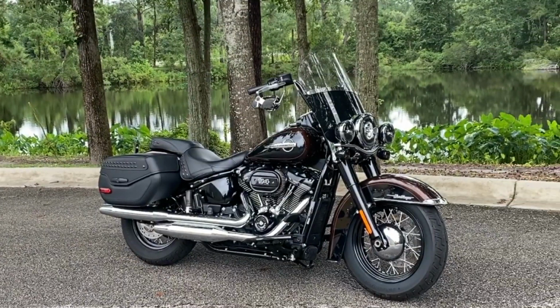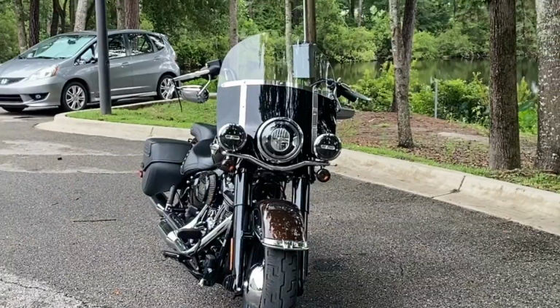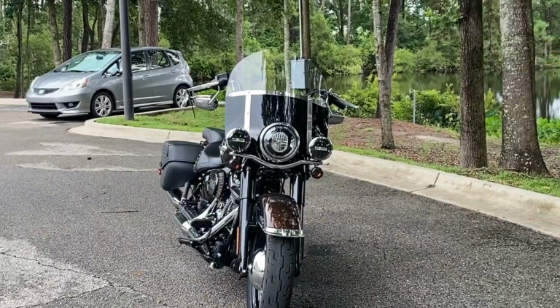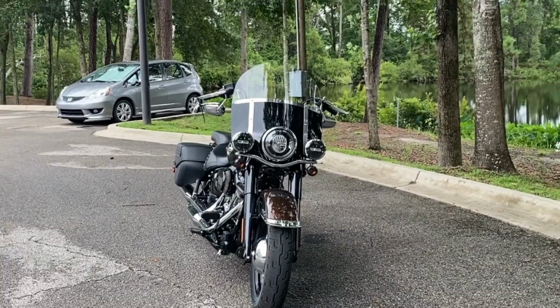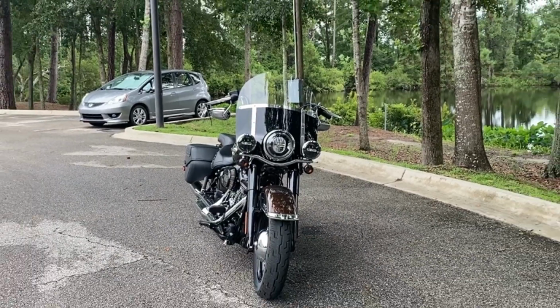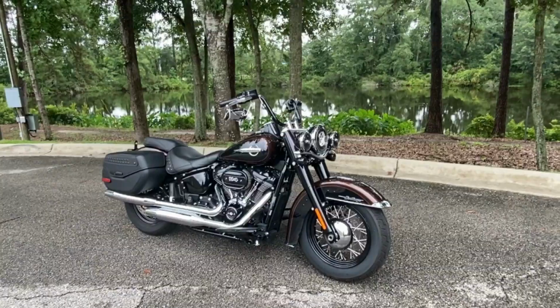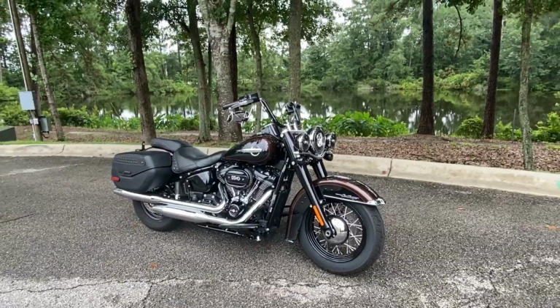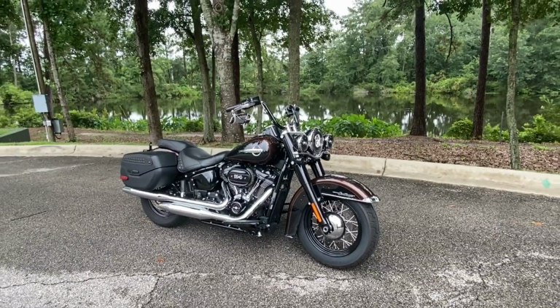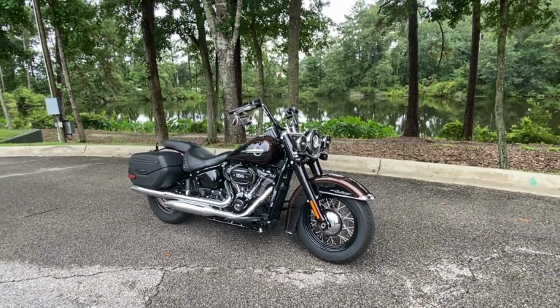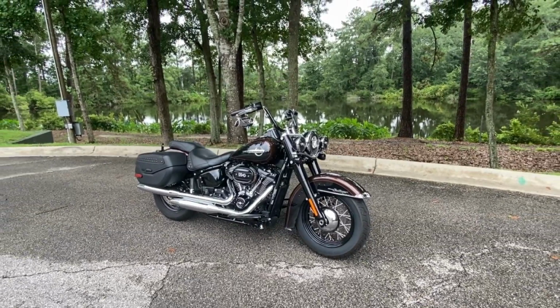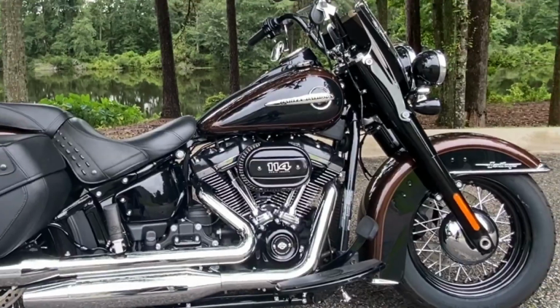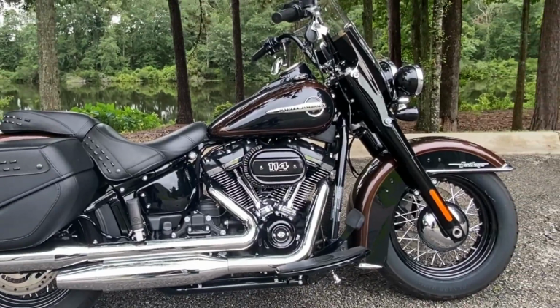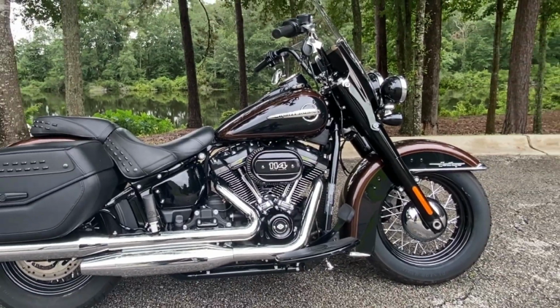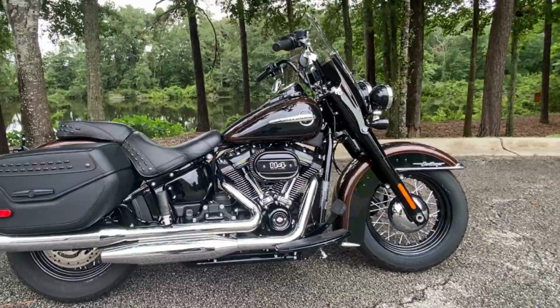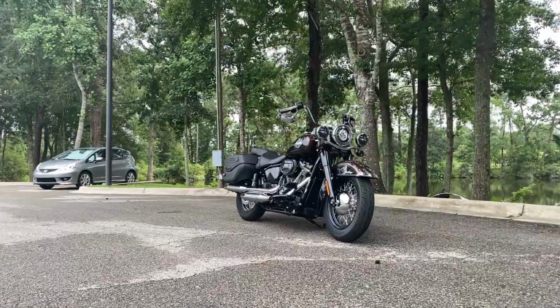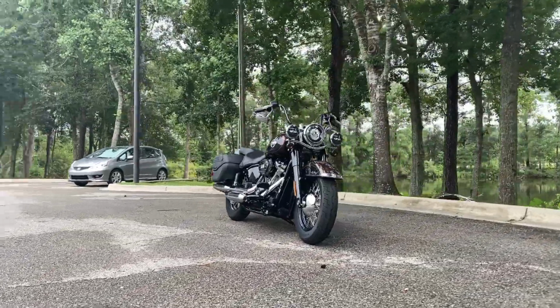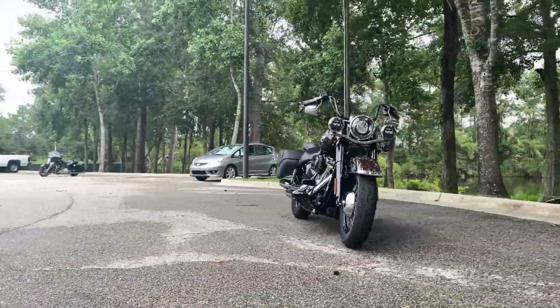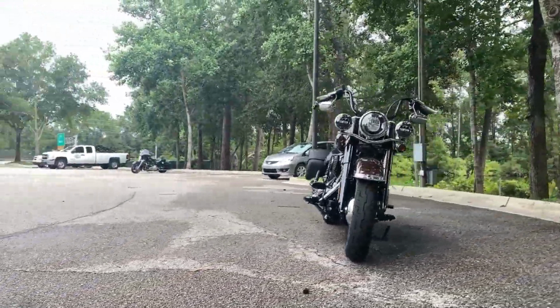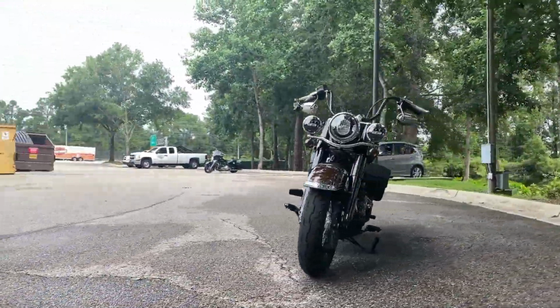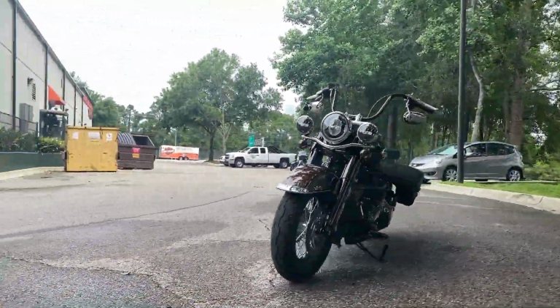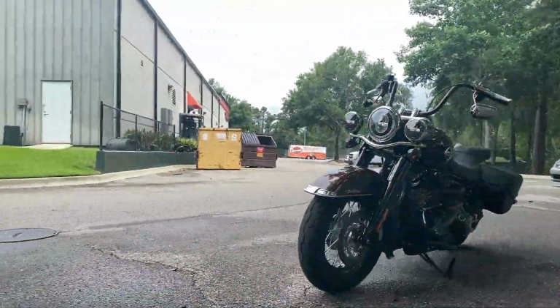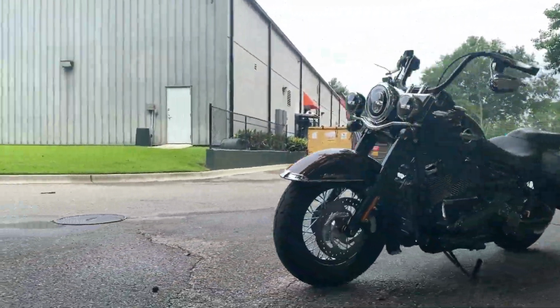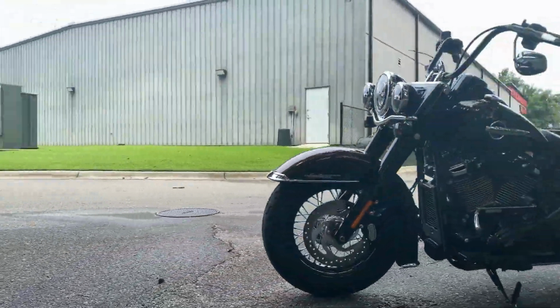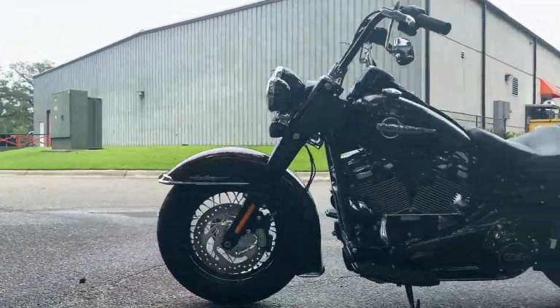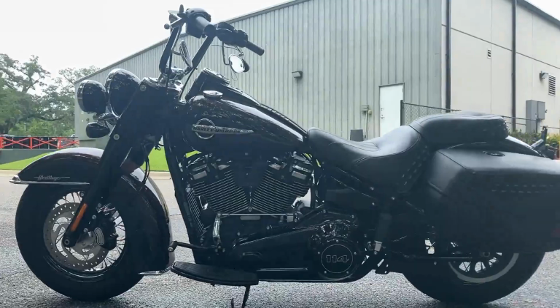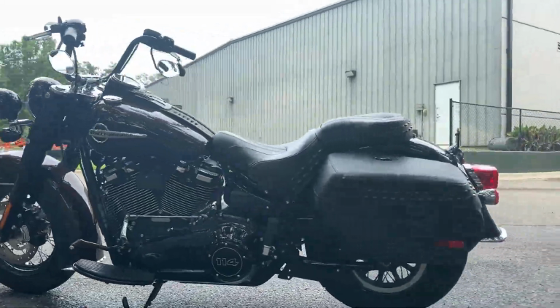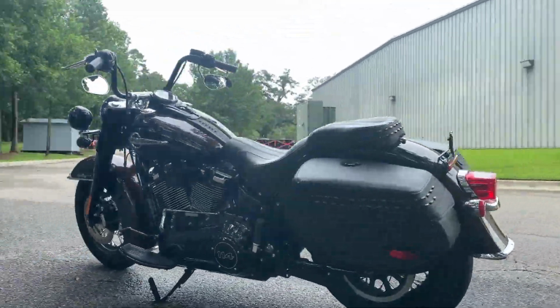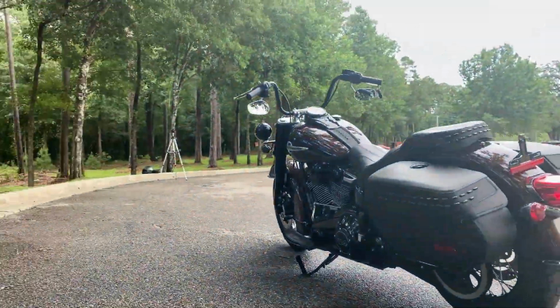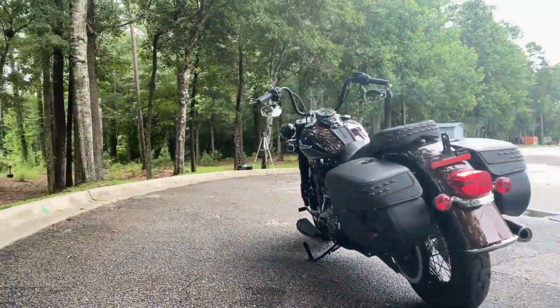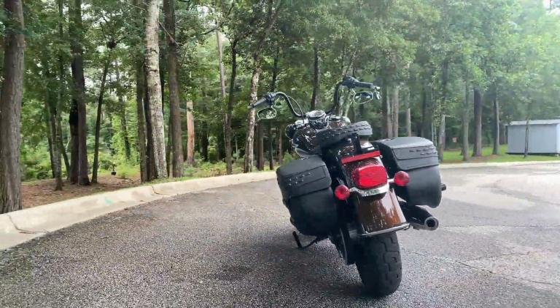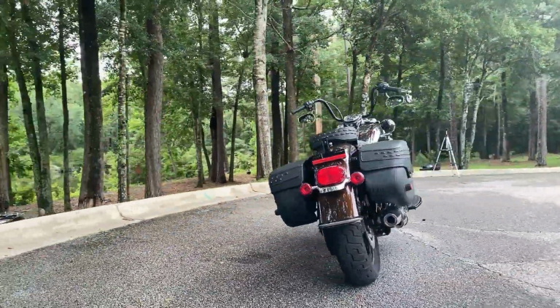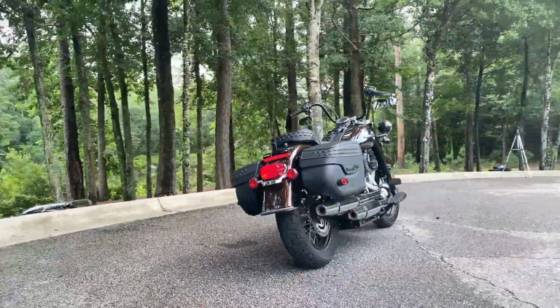This bike is perfect for light duty touring thanks to its plush seat, relaxed riding position, rider floorboards, mini ape hanger handlebars, quick release windshield, and lockable saddlebags. The LED headlight ensures visibility day or night.